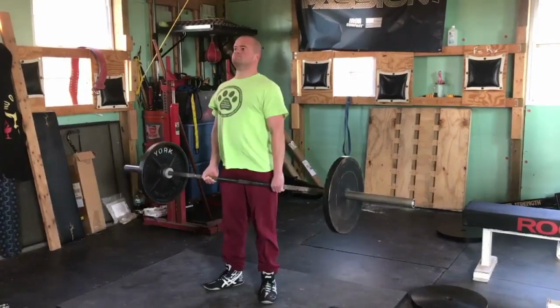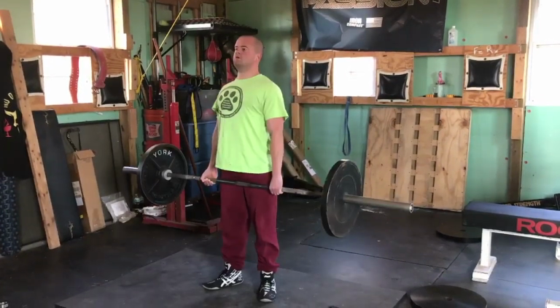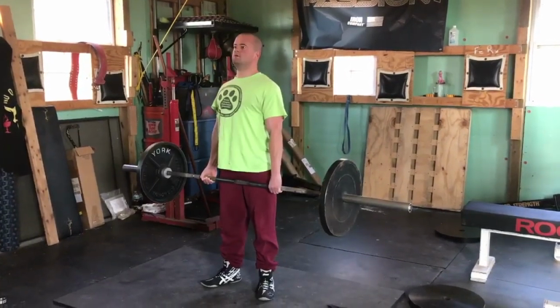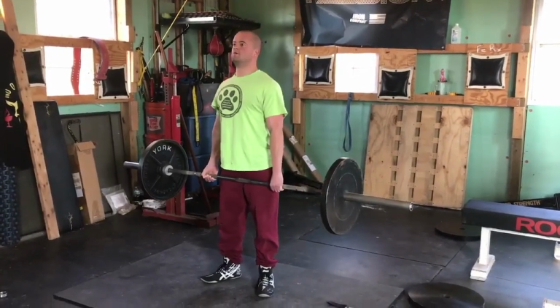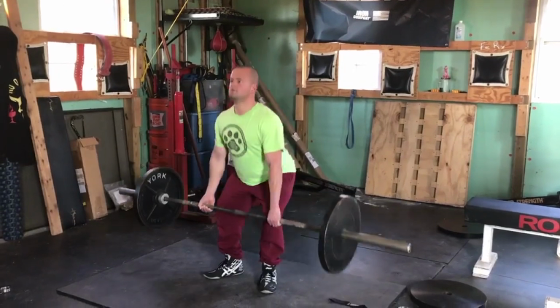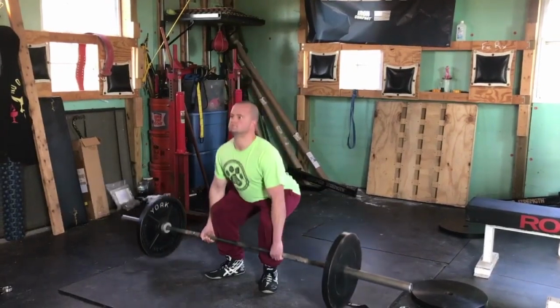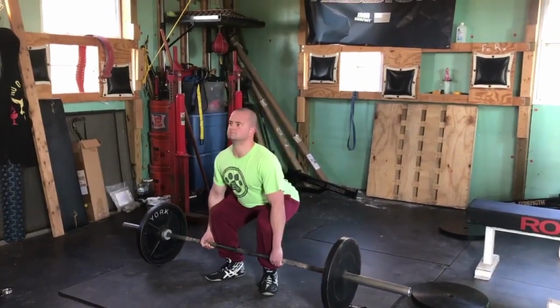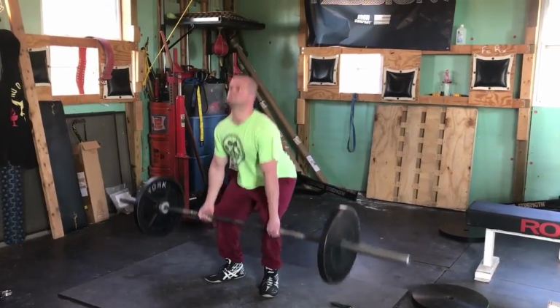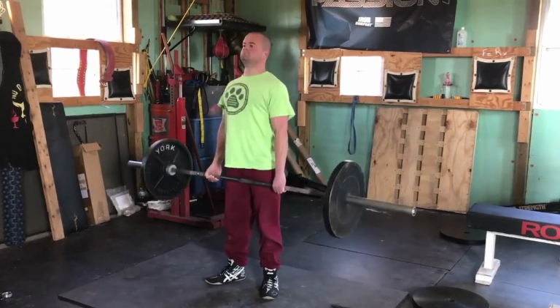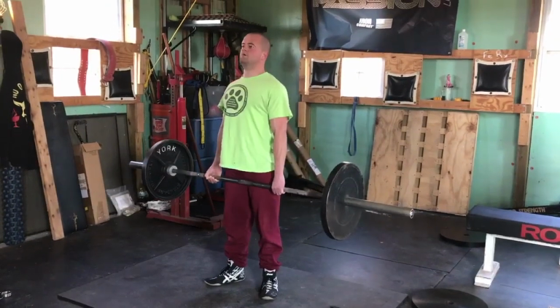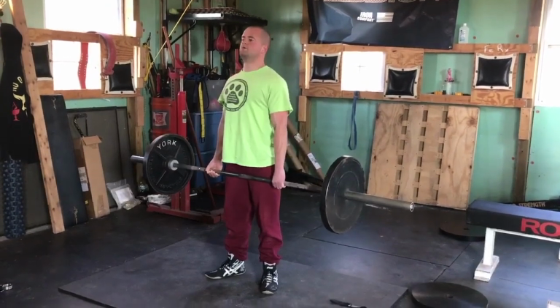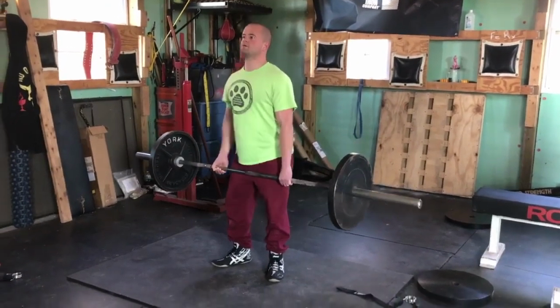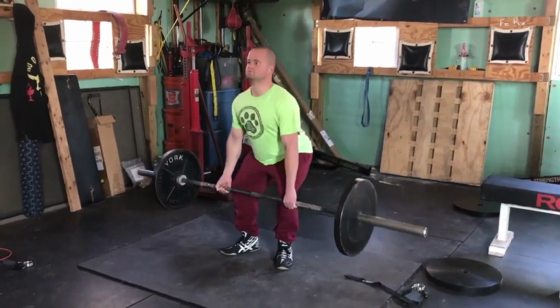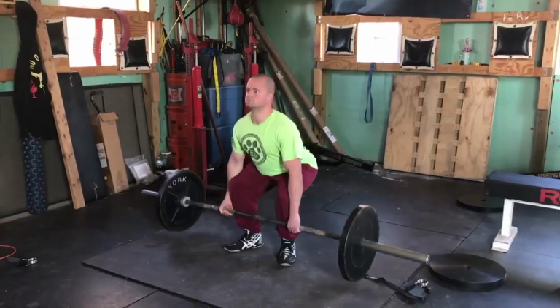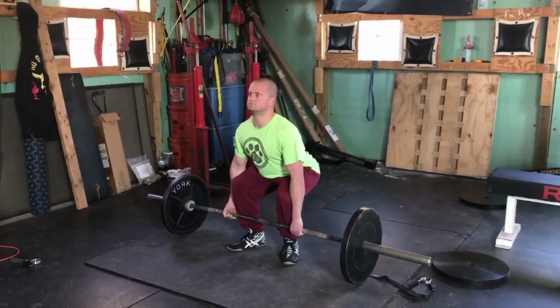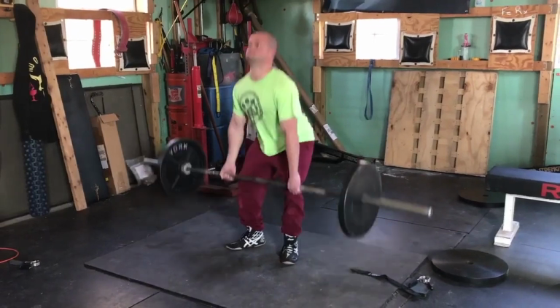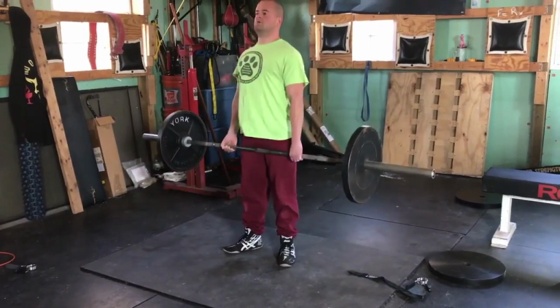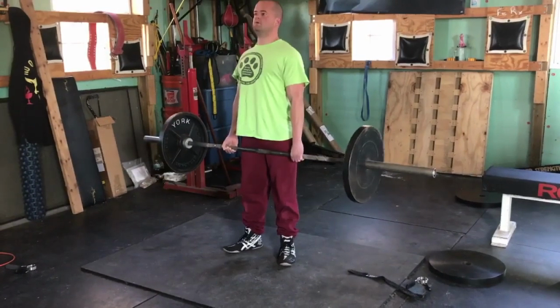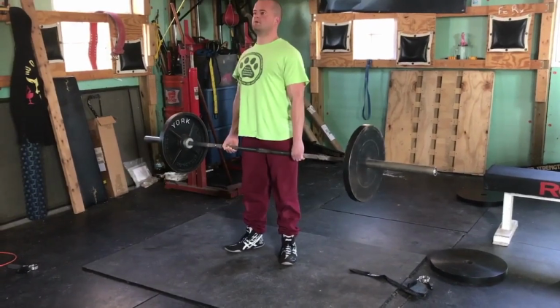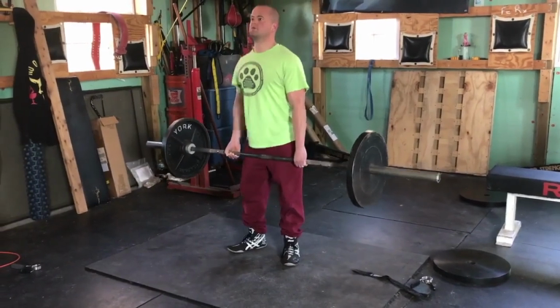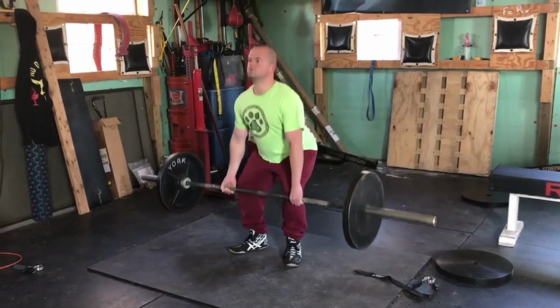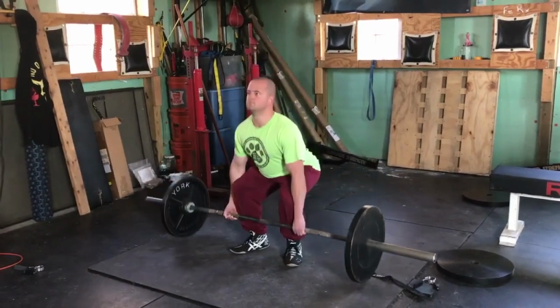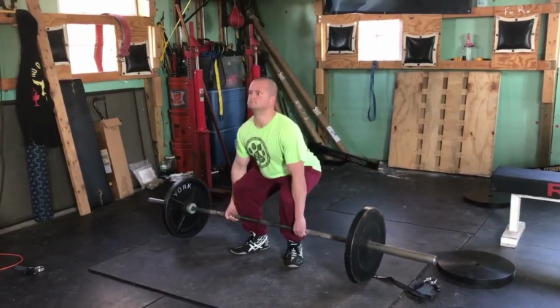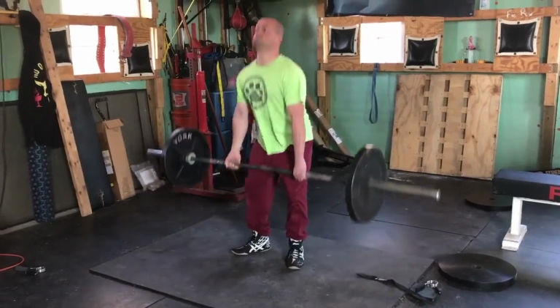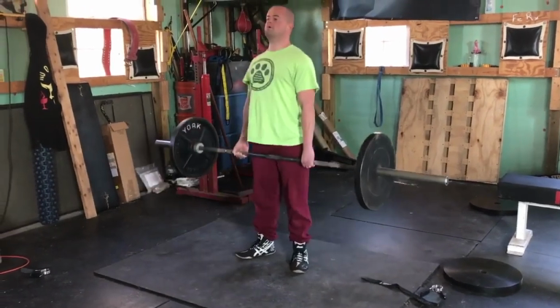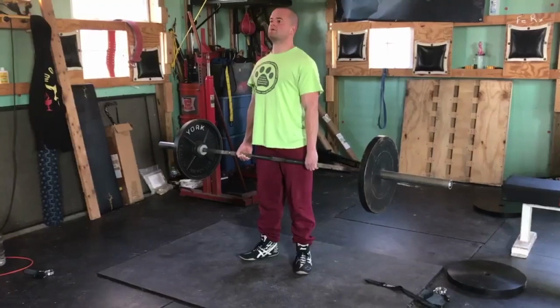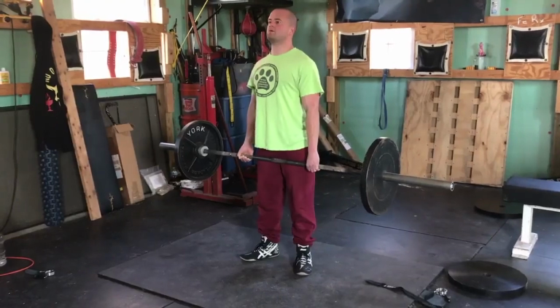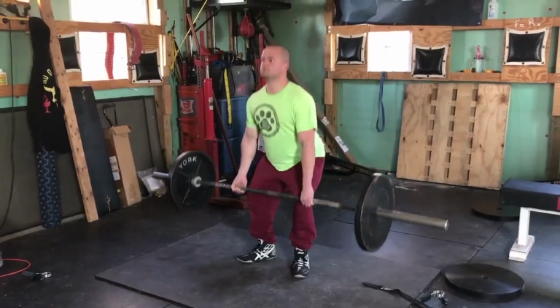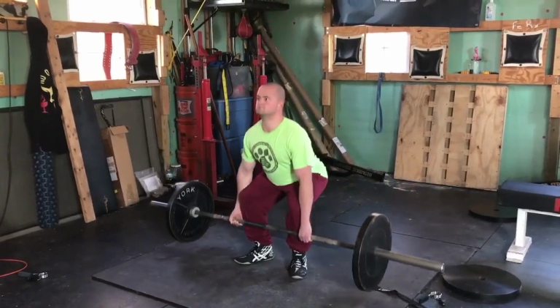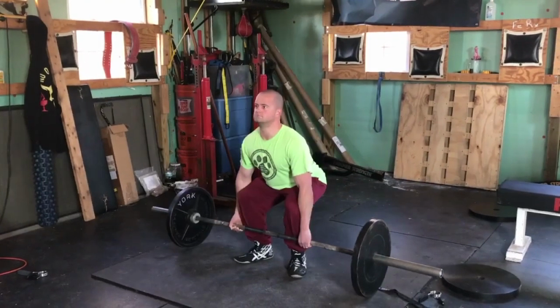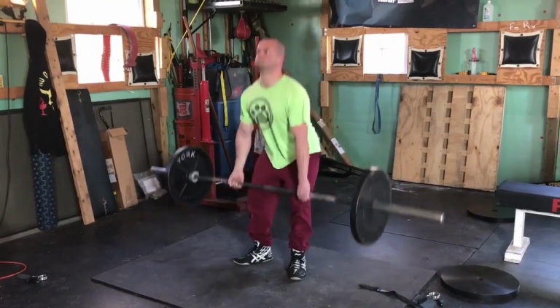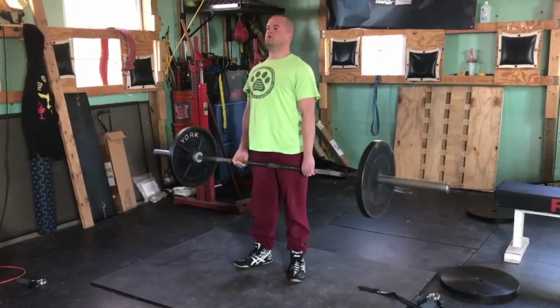We're deadlifting this way — breaking the bar from the floor with our powerhouse legs because we've got them. We're keeping the hip hinge in reserve. So as we approach the knees, then we fire the hip hinge, which makes the finish piece of cake.